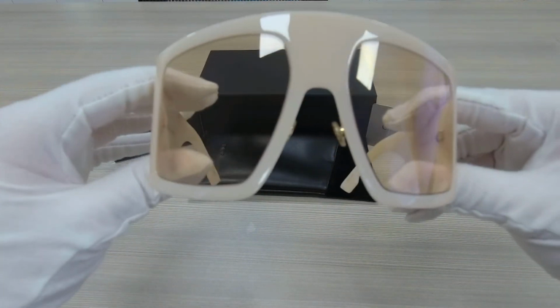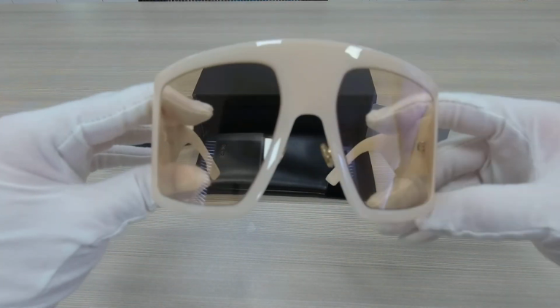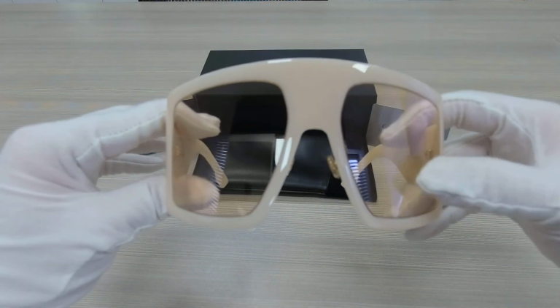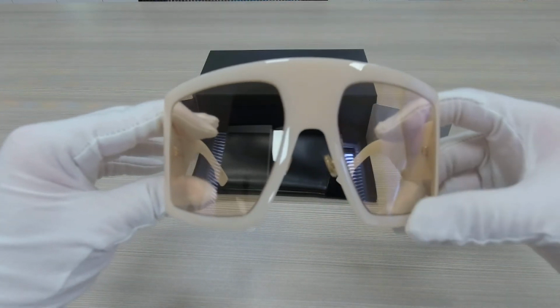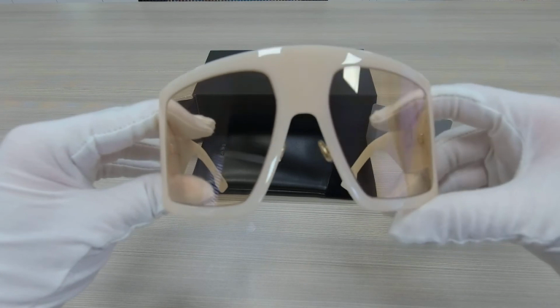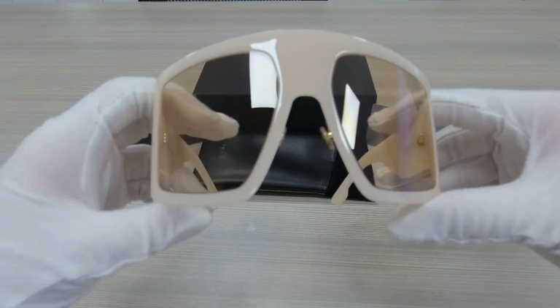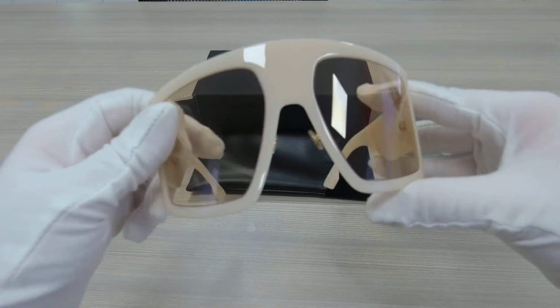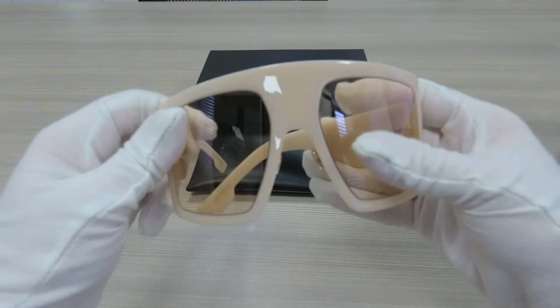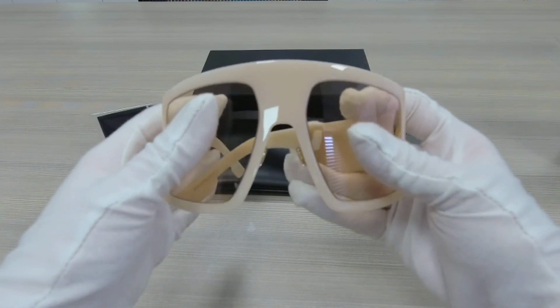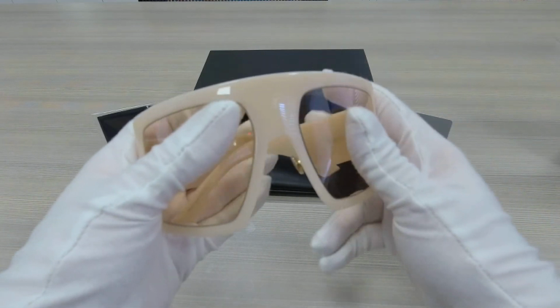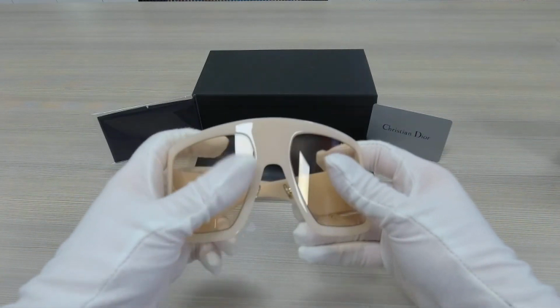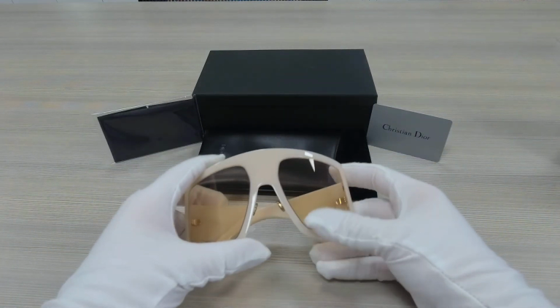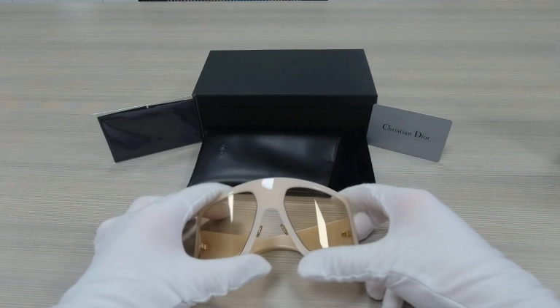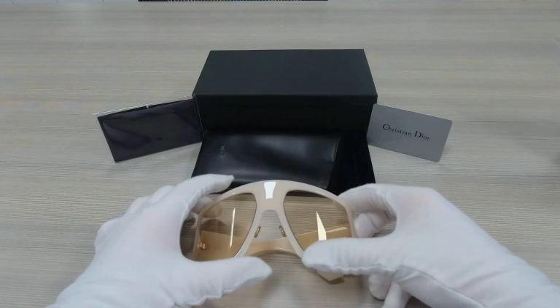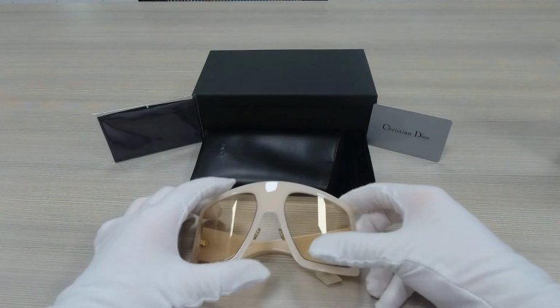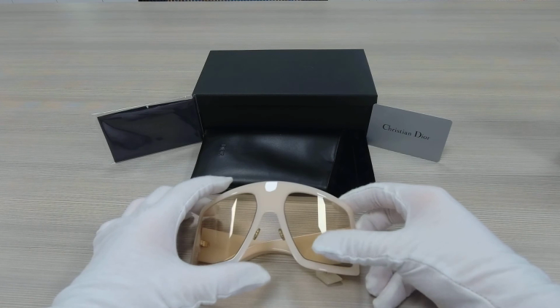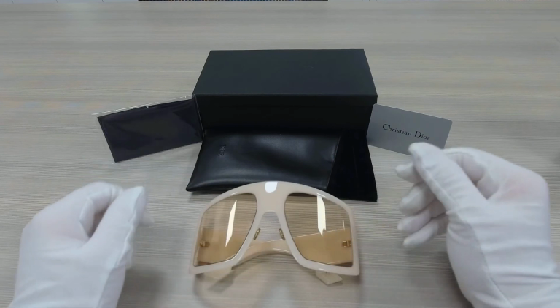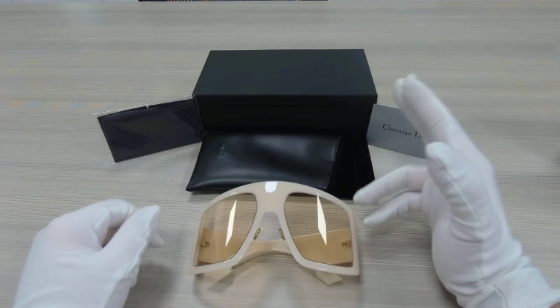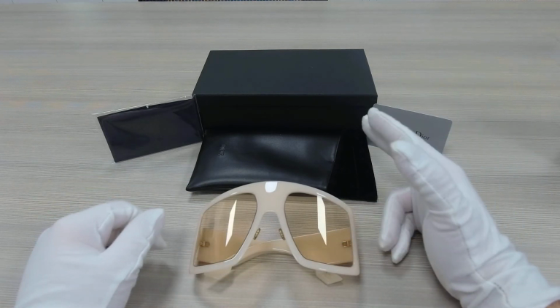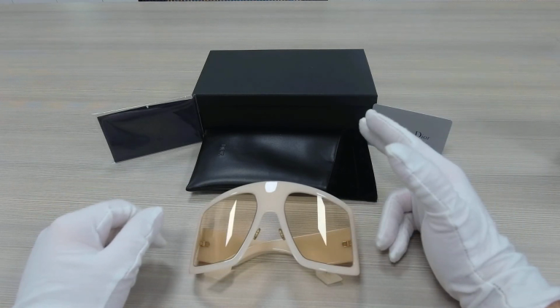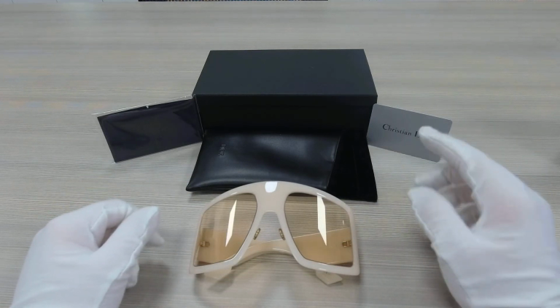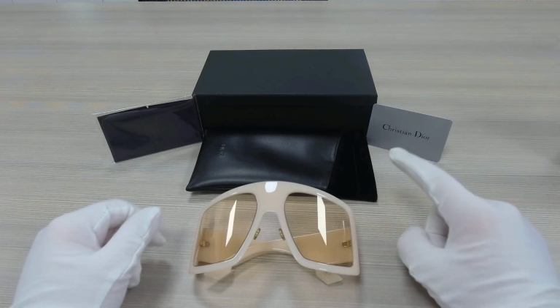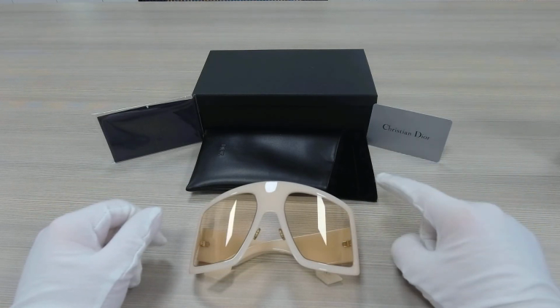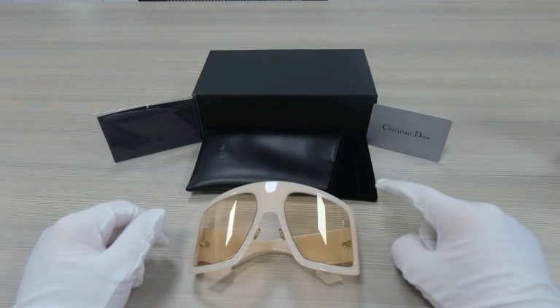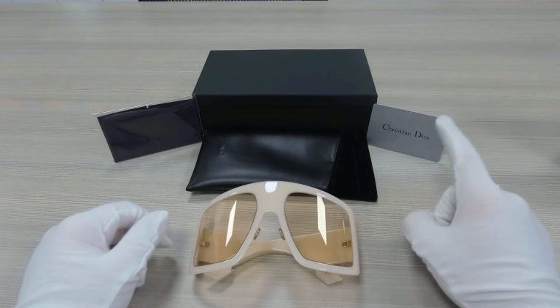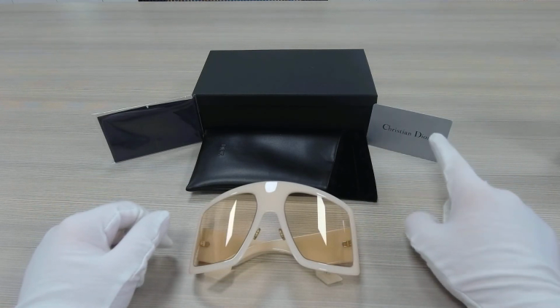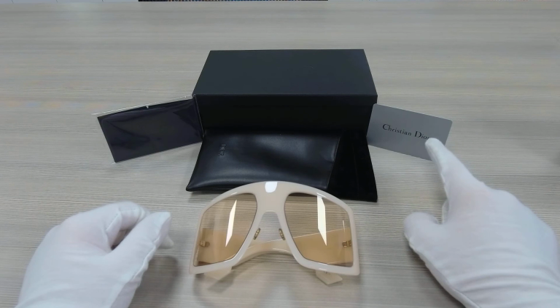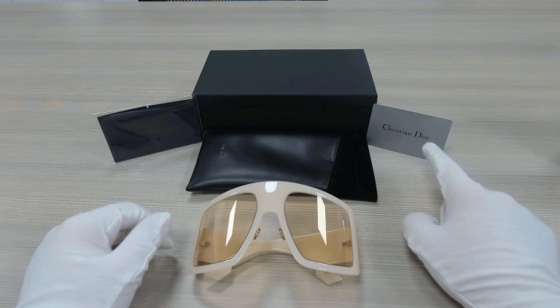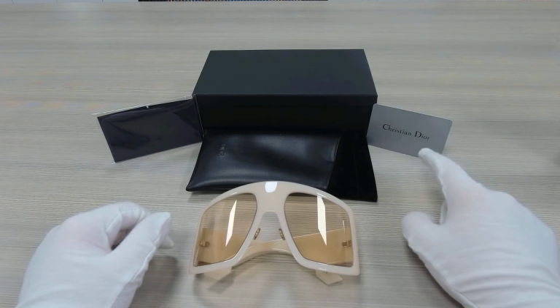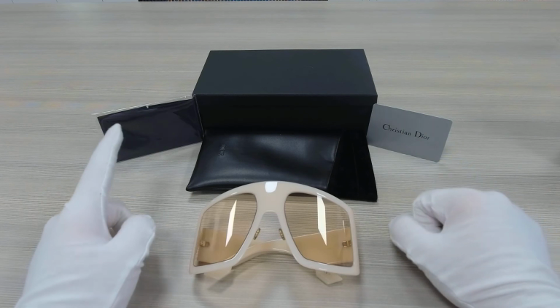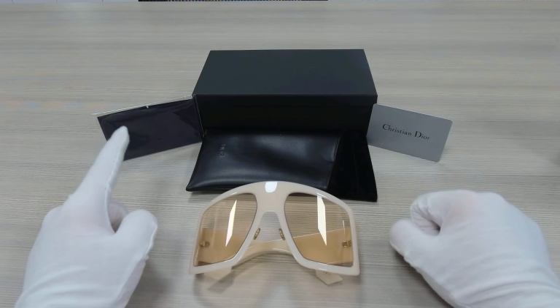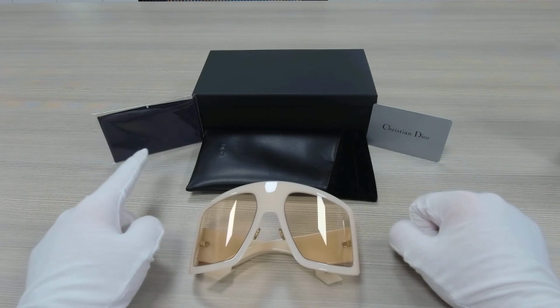The lenses are in transparent color. Here we have the Dior gift box with a Dior pouch. You get the Christian Dior authenticity card, and you get a Dior cleaning cloth.